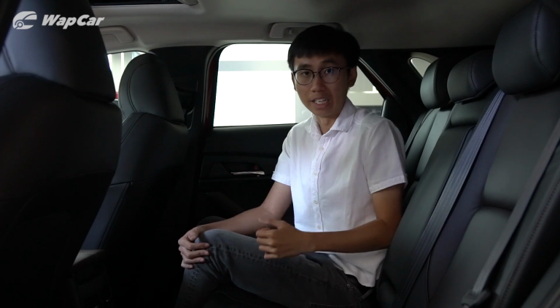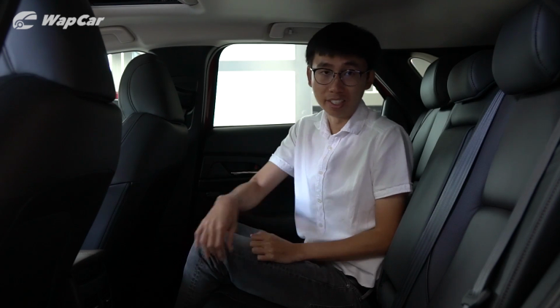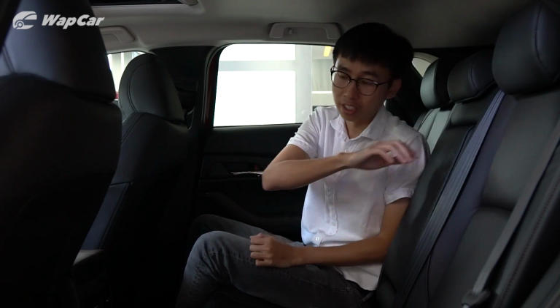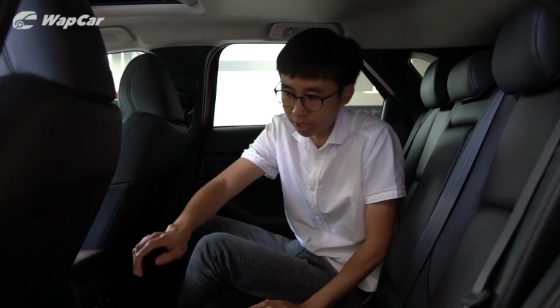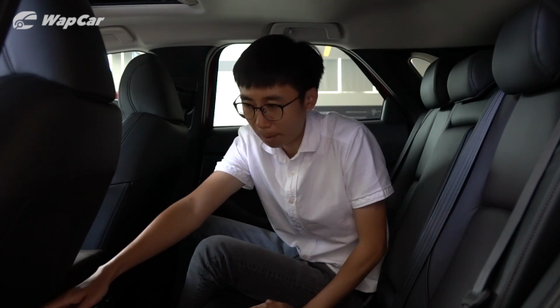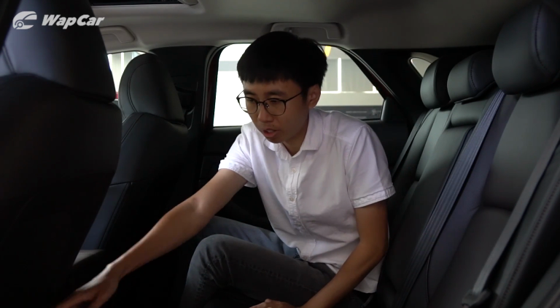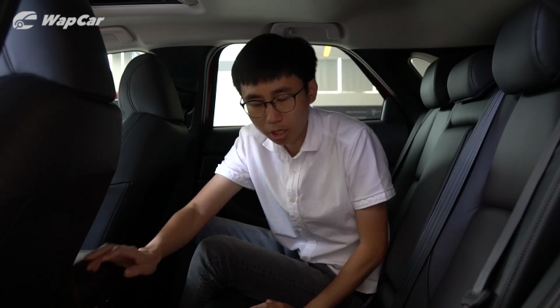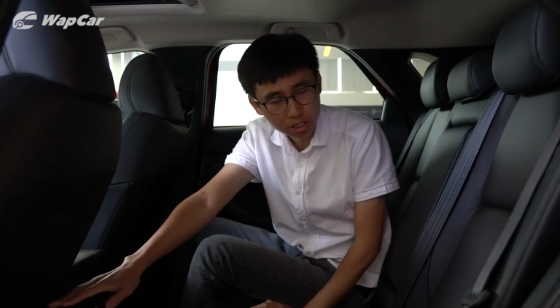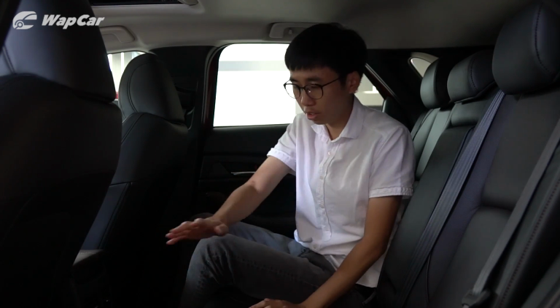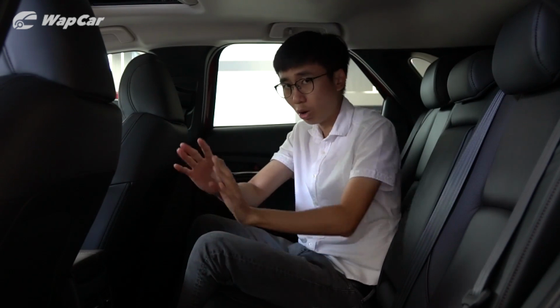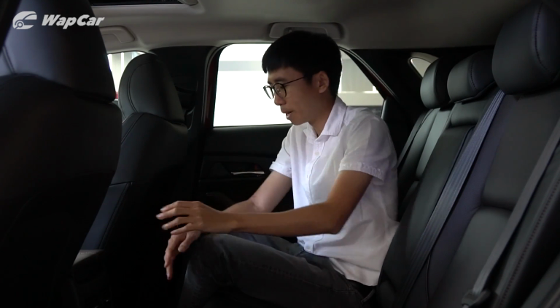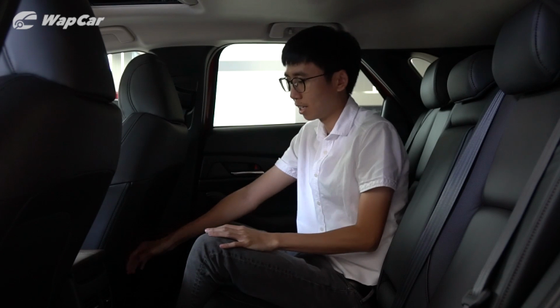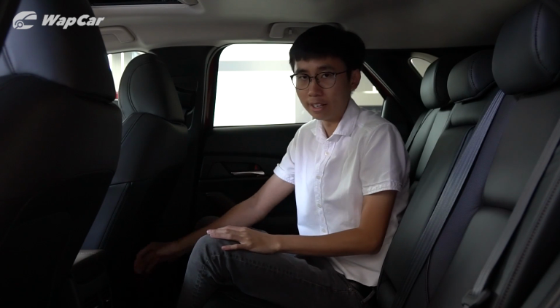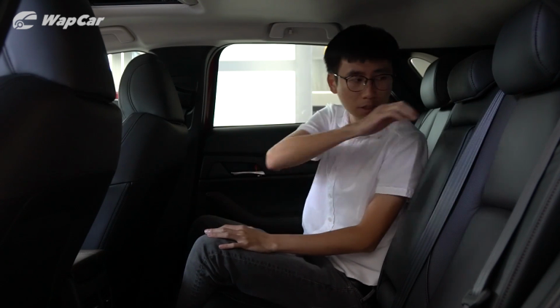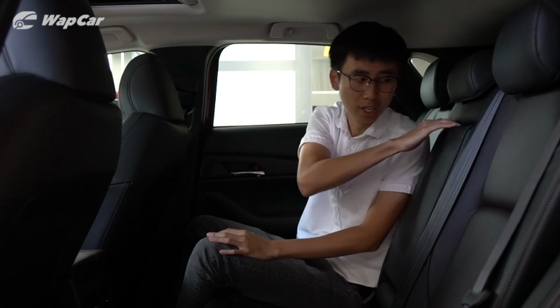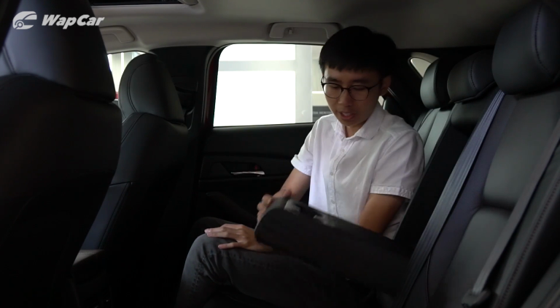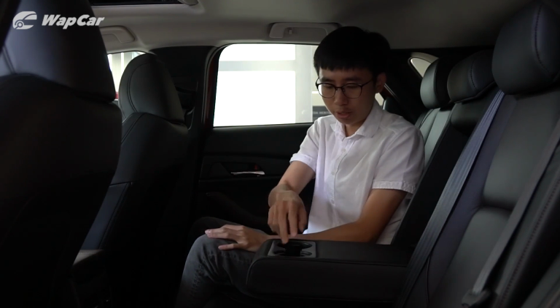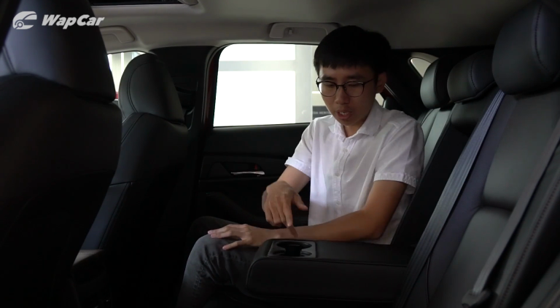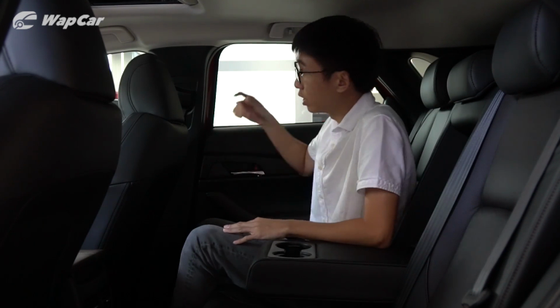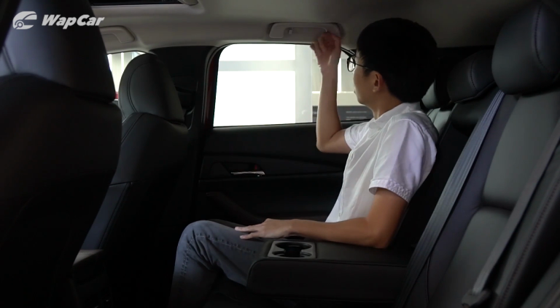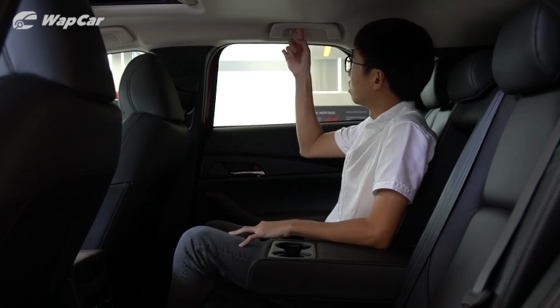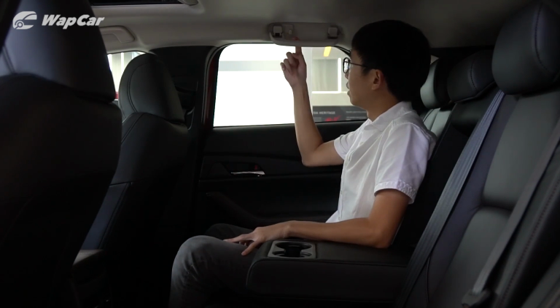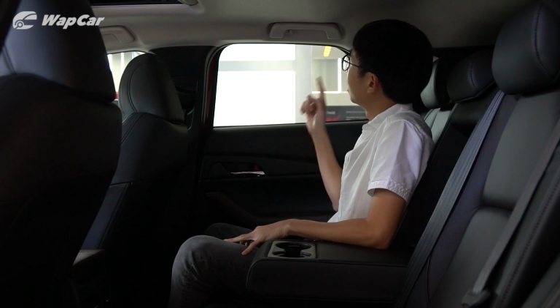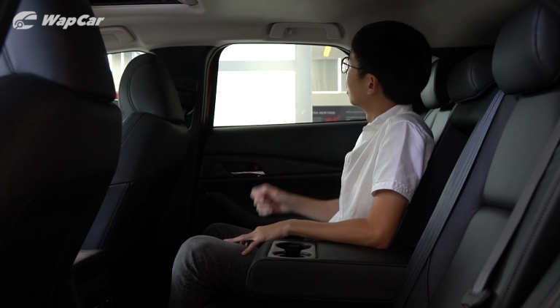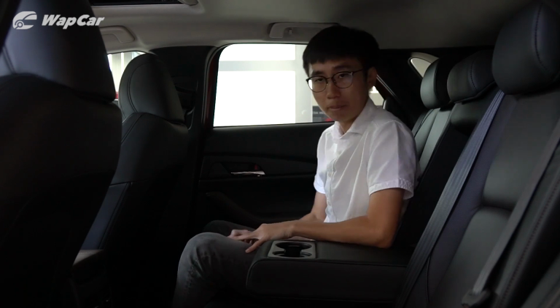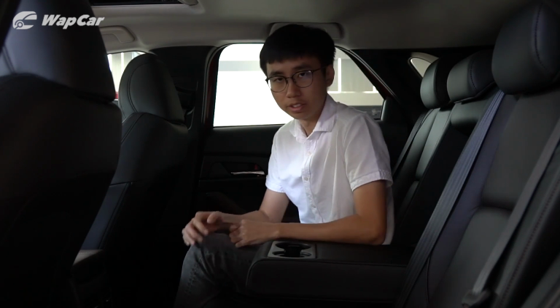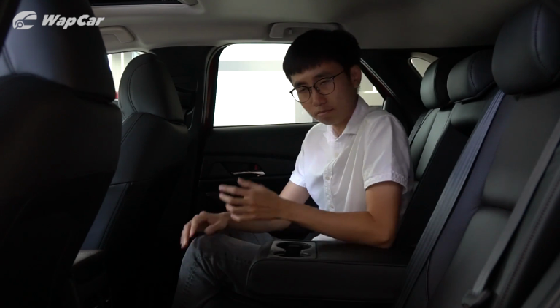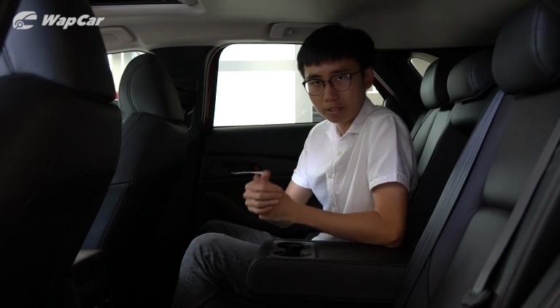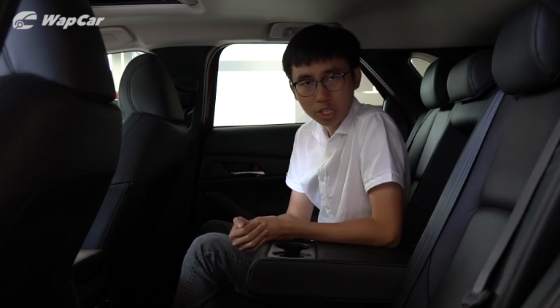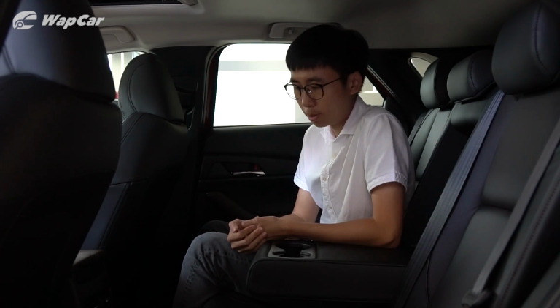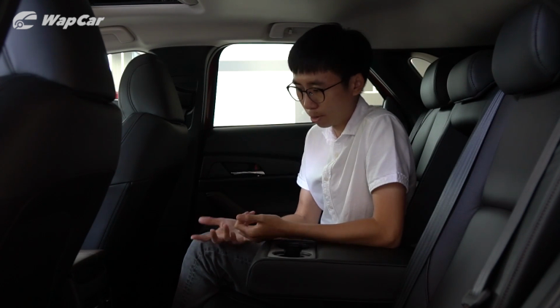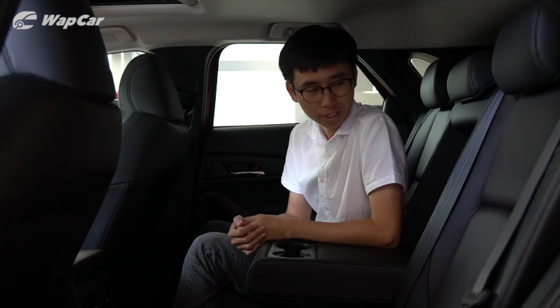Other amenities in here include a seat back pocket on the passenger side — curiously only the passenger side, none on the driver's side — a center armrest with two cup holders, soft damped grab handles, but you don't get USB charging ports back here.